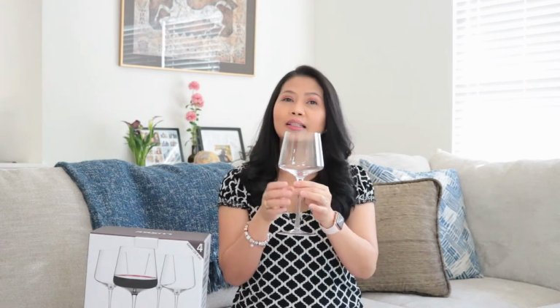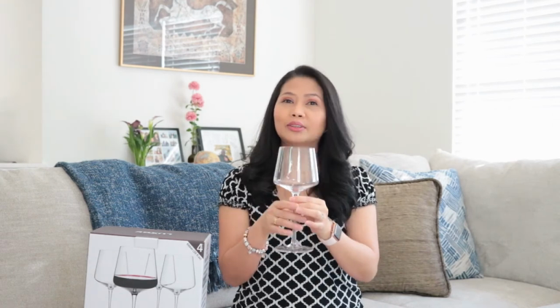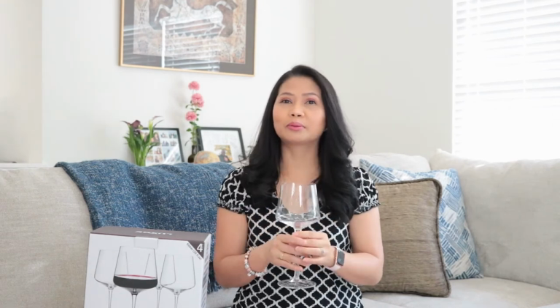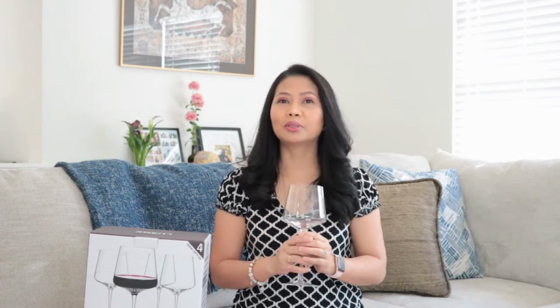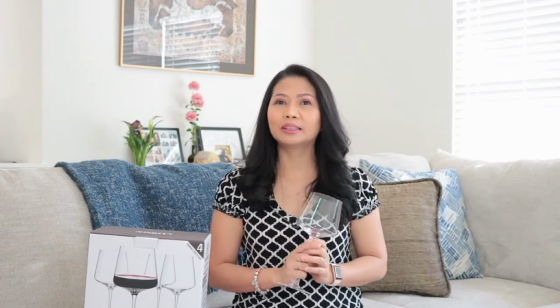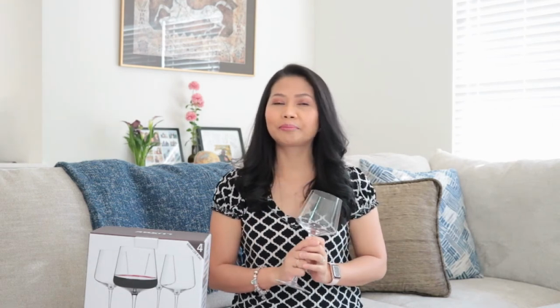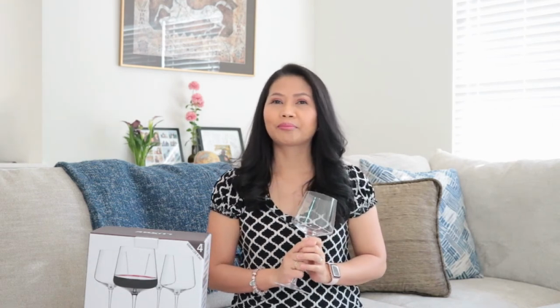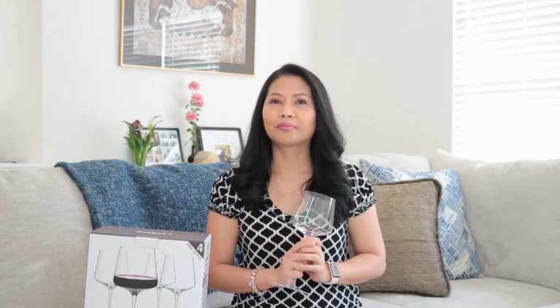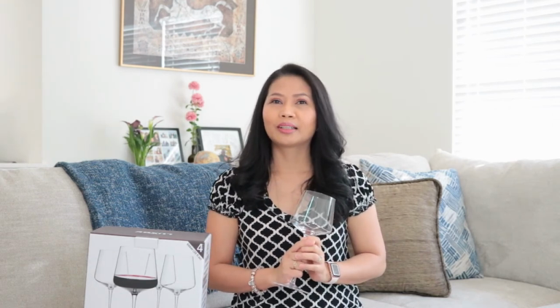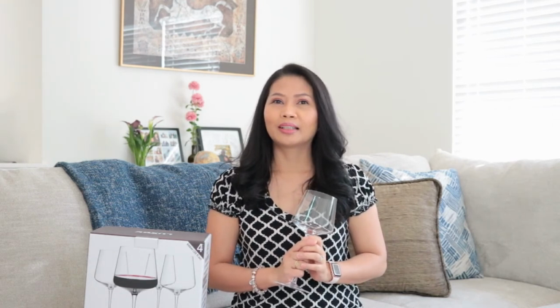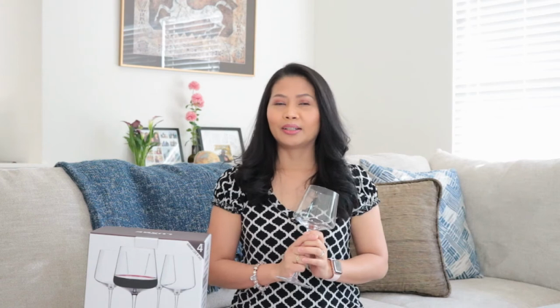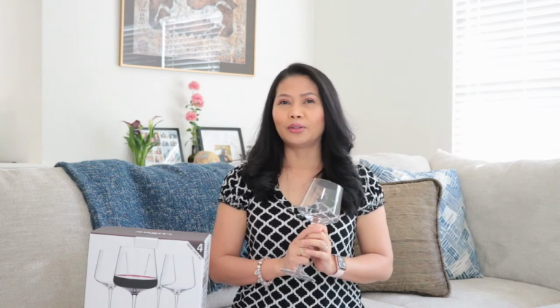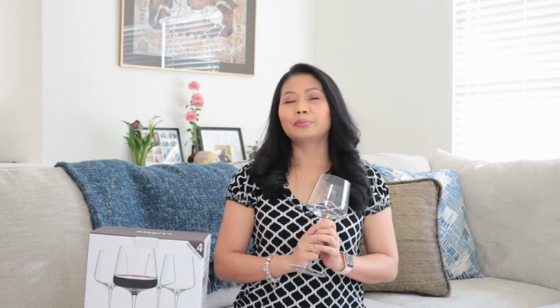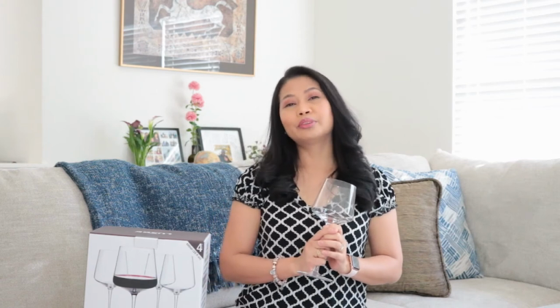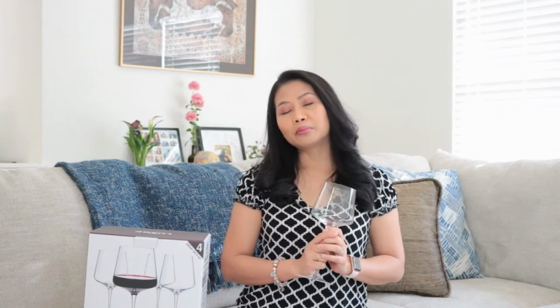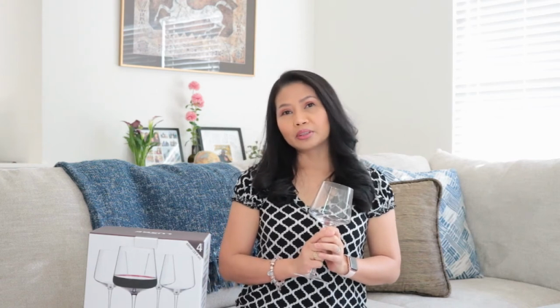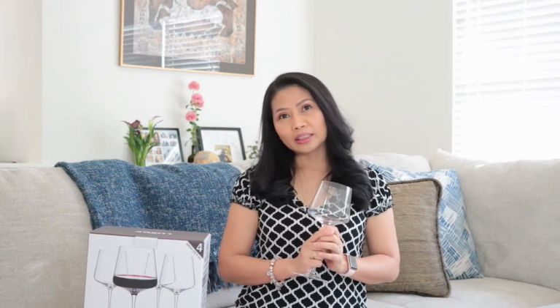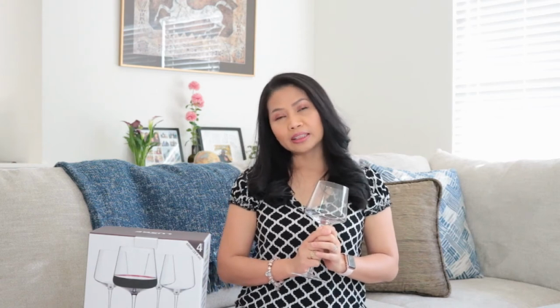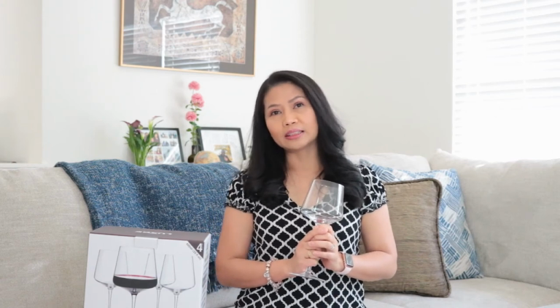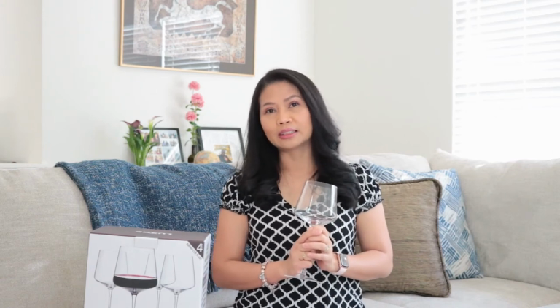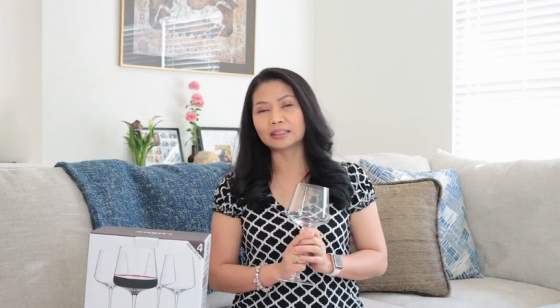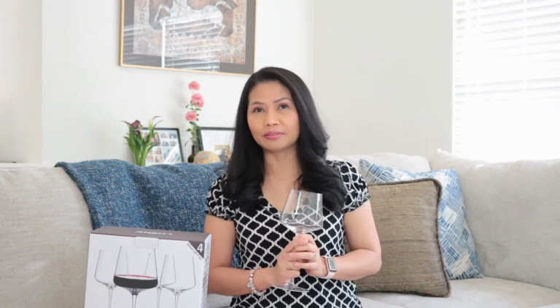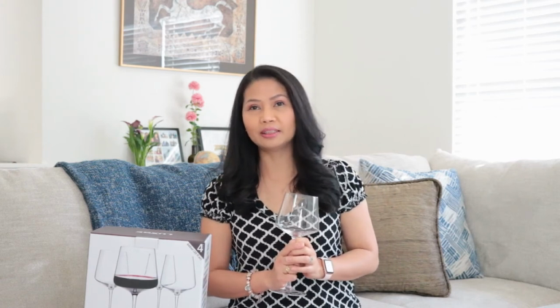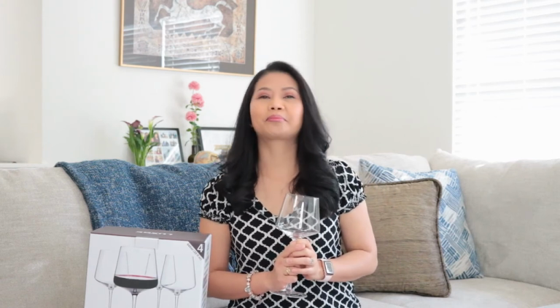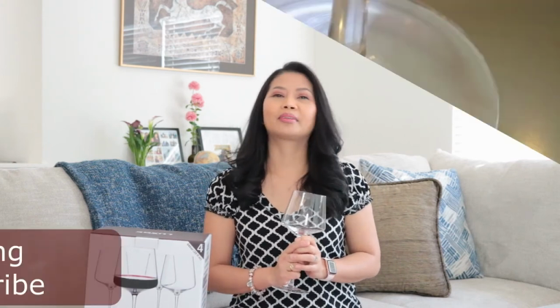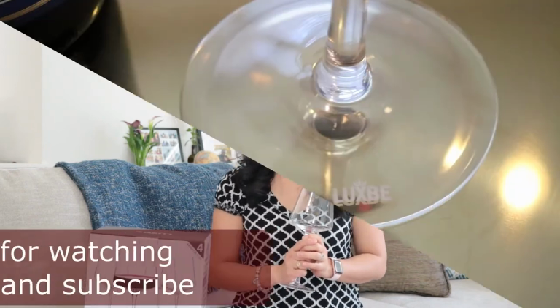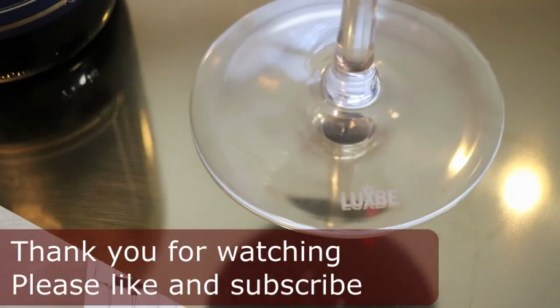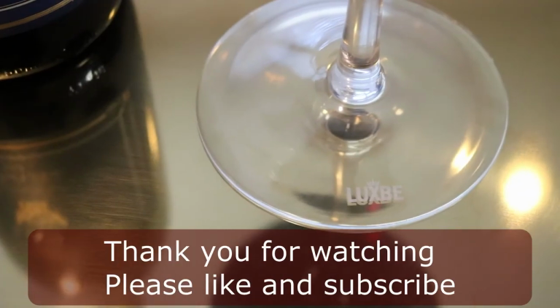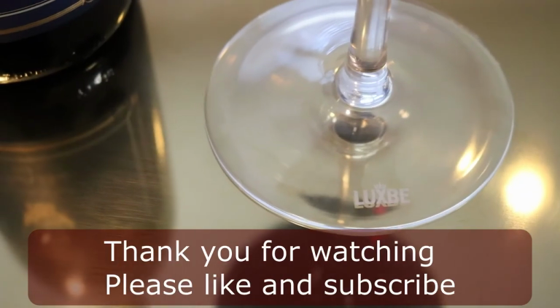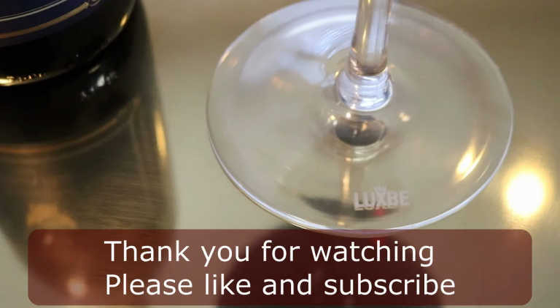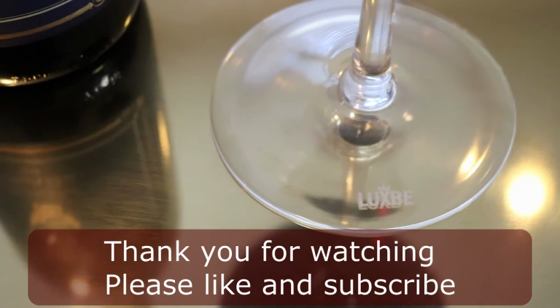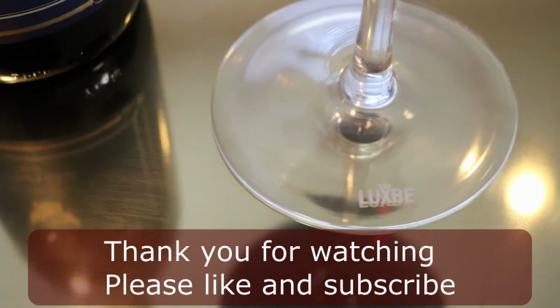Stay safe, everyone. Thank you again. Don't forget to like and subscribe. Please come back to my channel for other products. Bye!